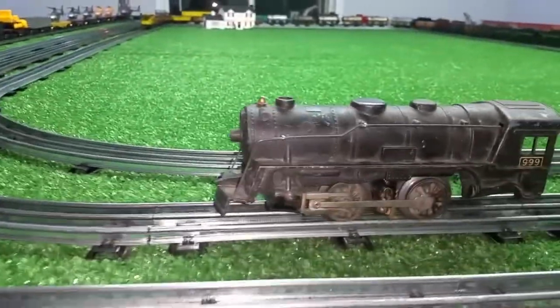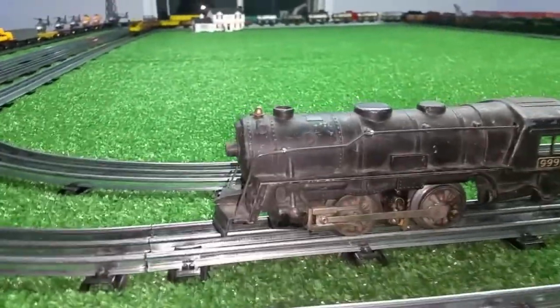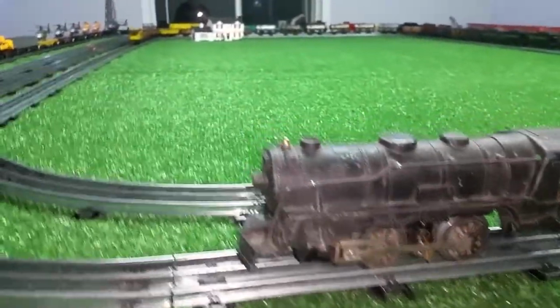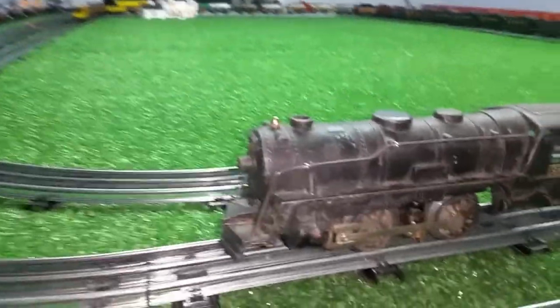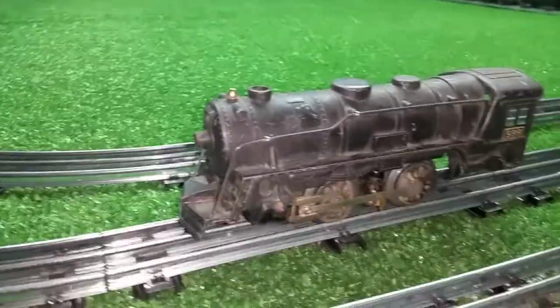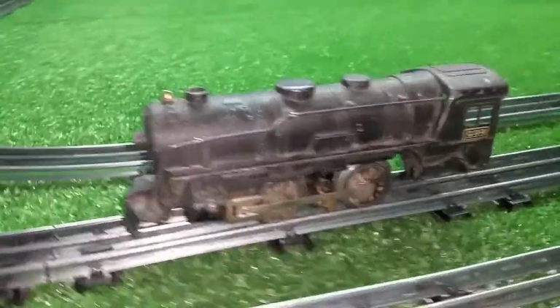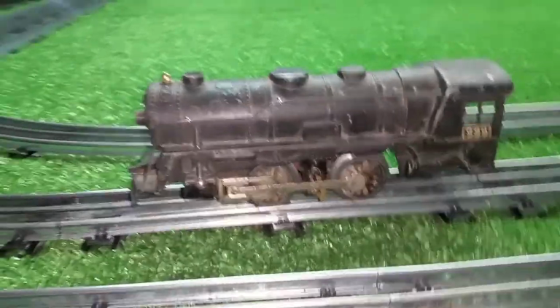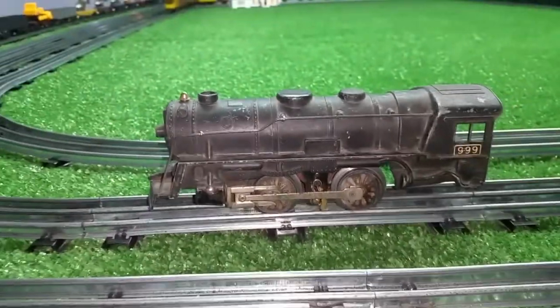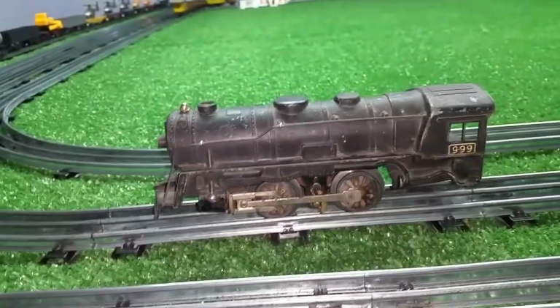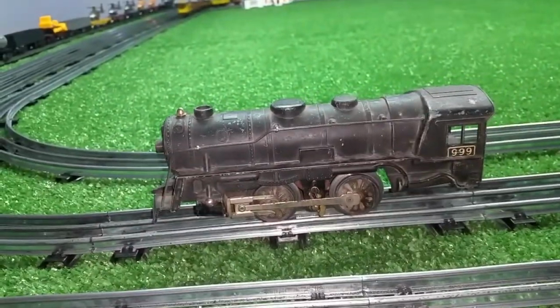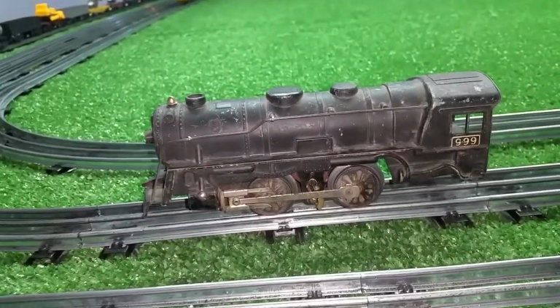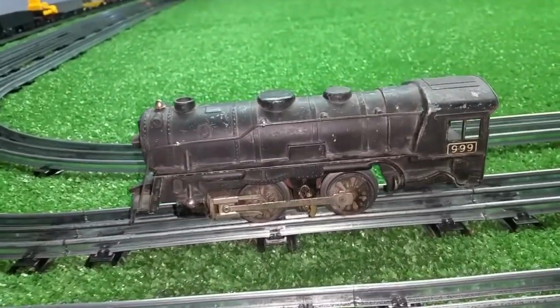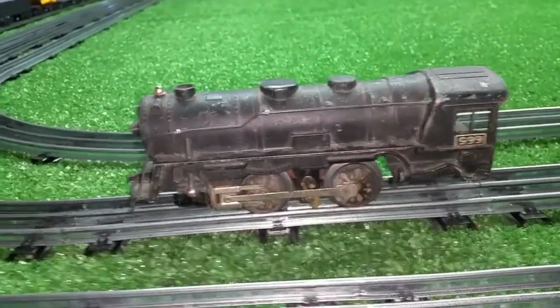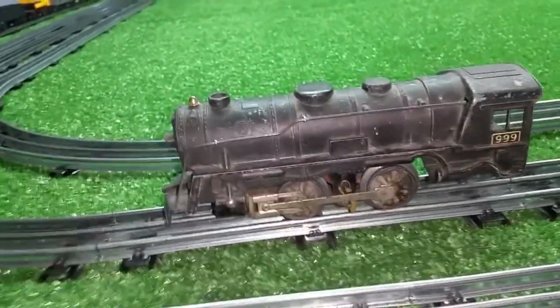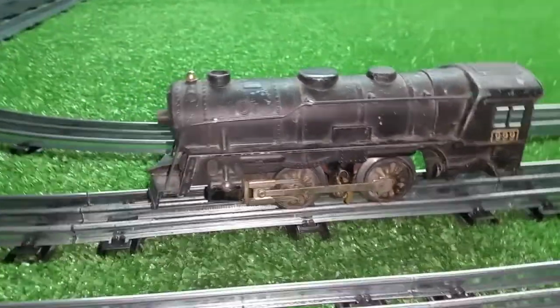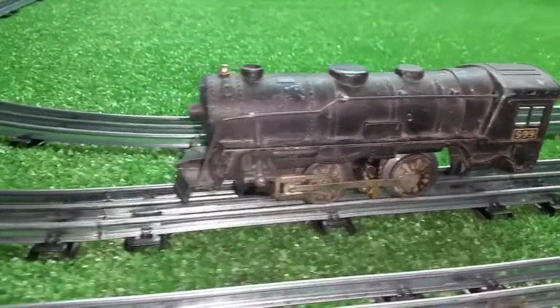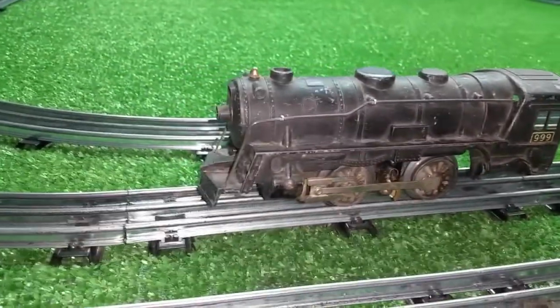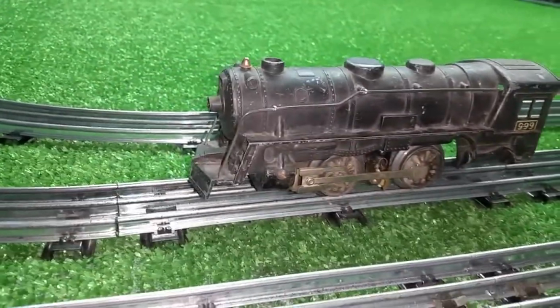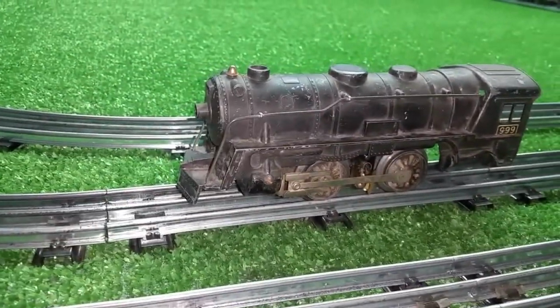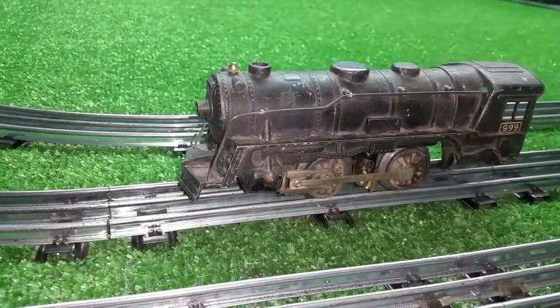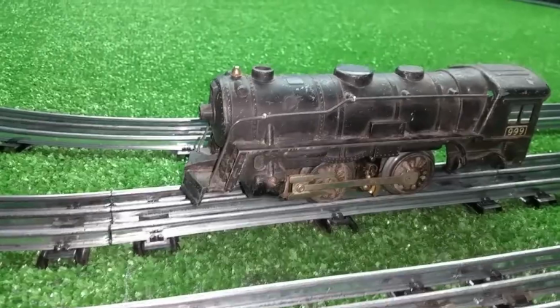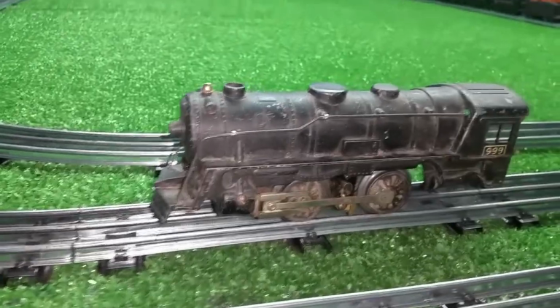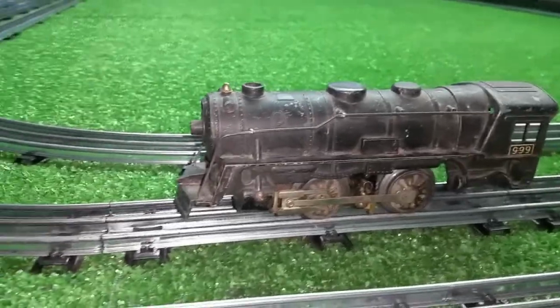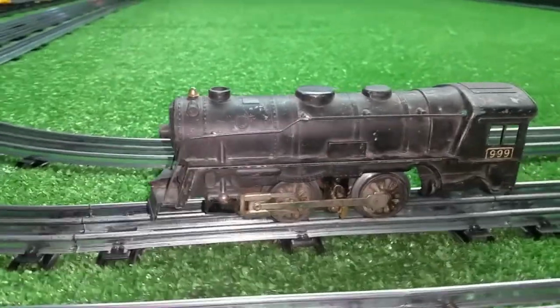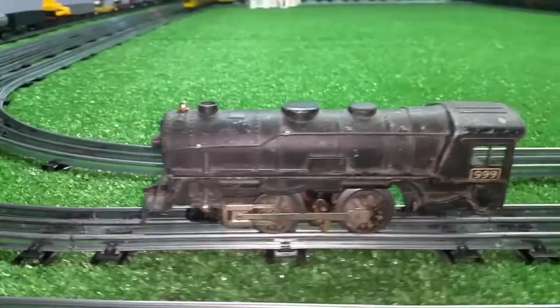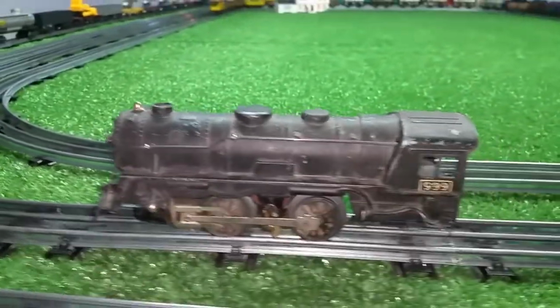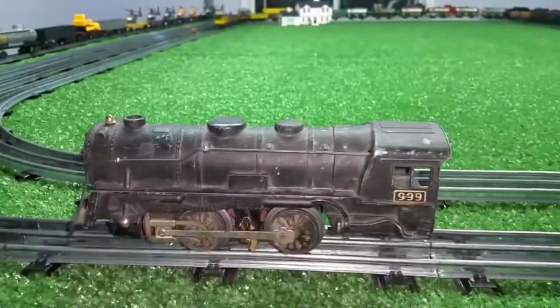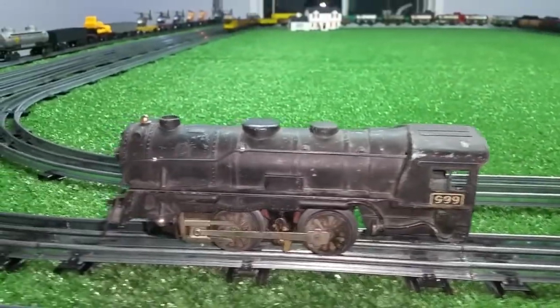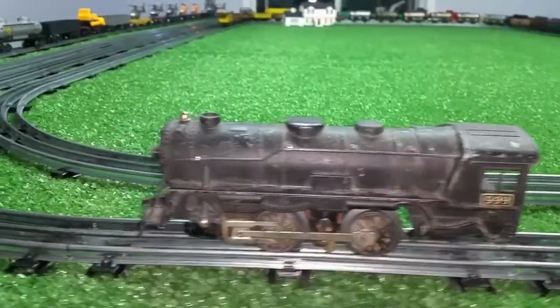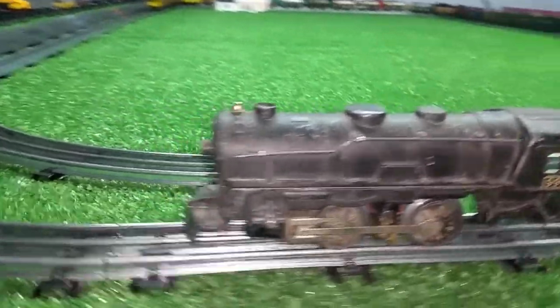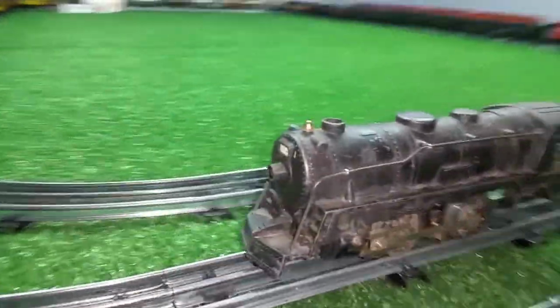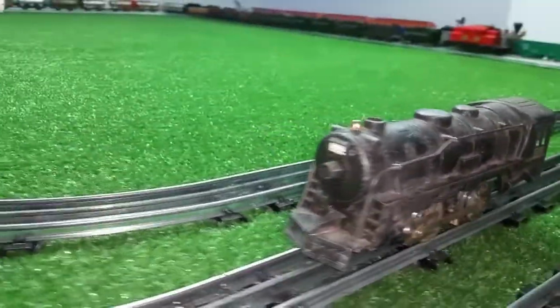I bought this one strictly for parts. I found this on eBay for, I think it was $7 or $8 — I don't really remember. I bought it about a week ago and it arrived today.